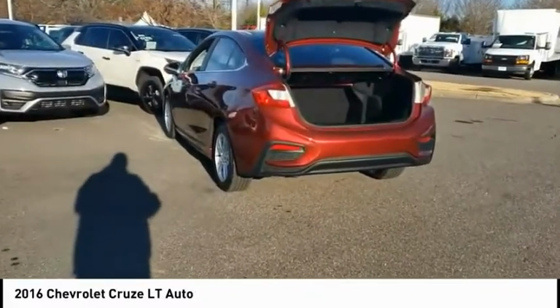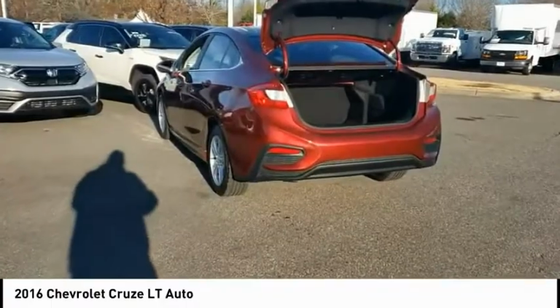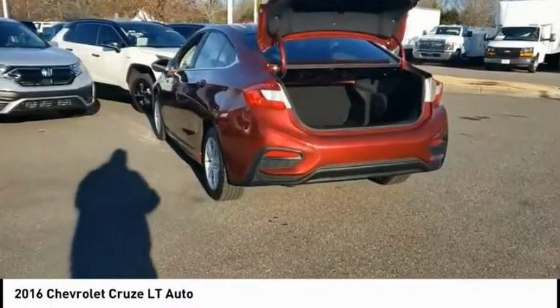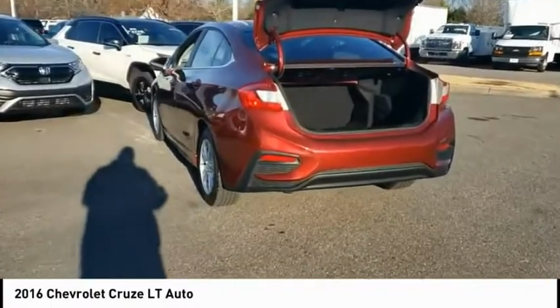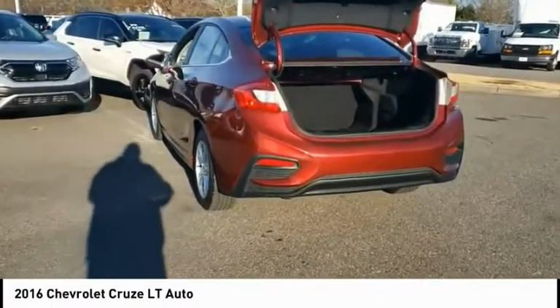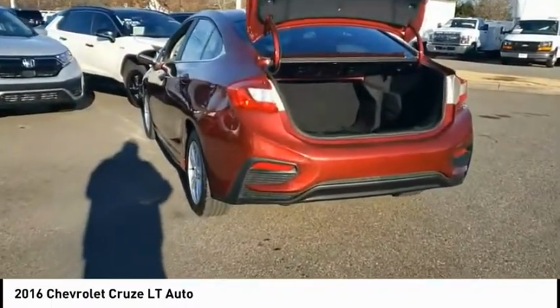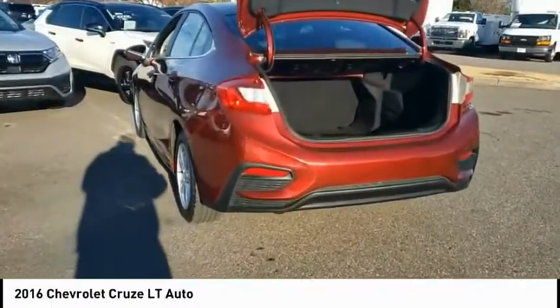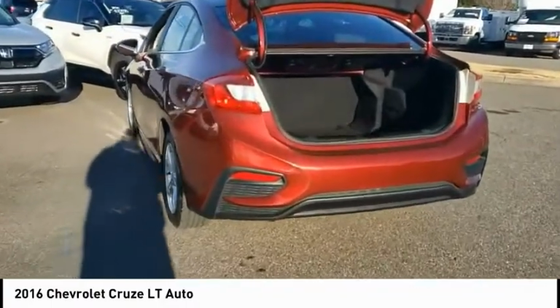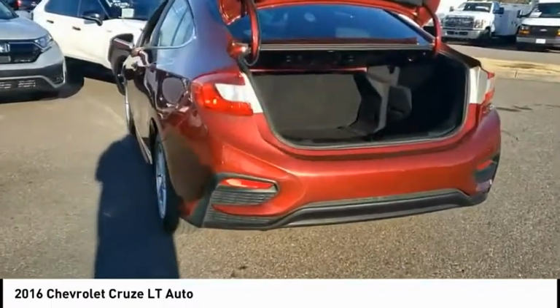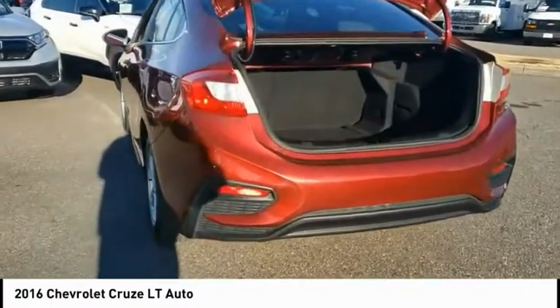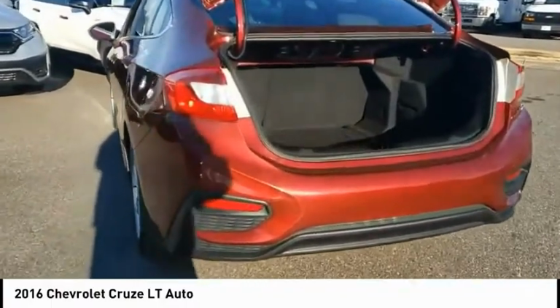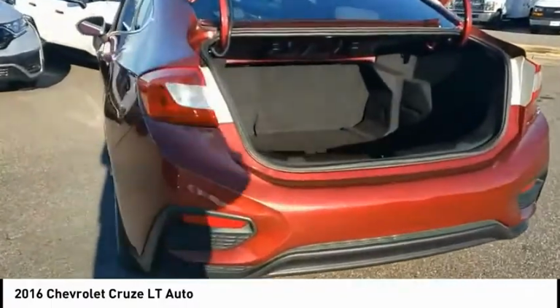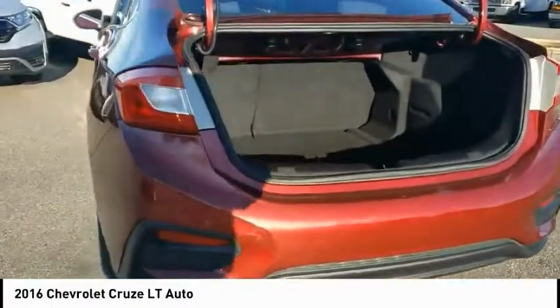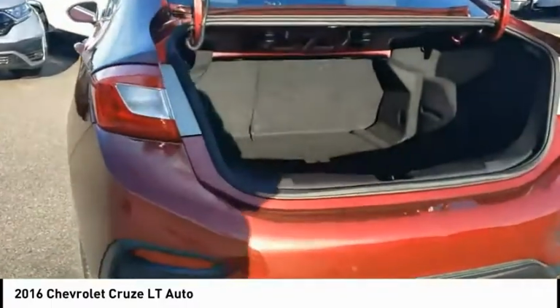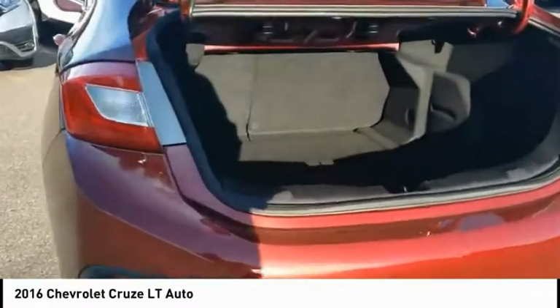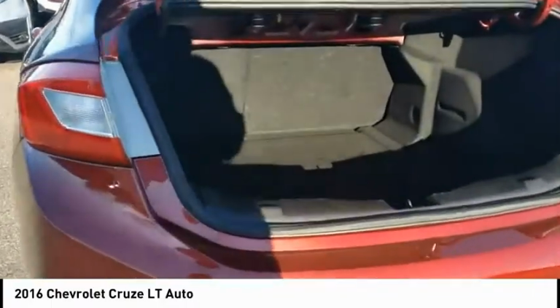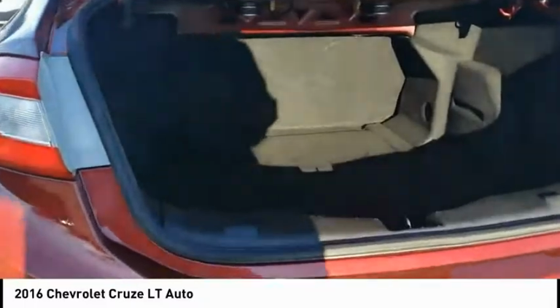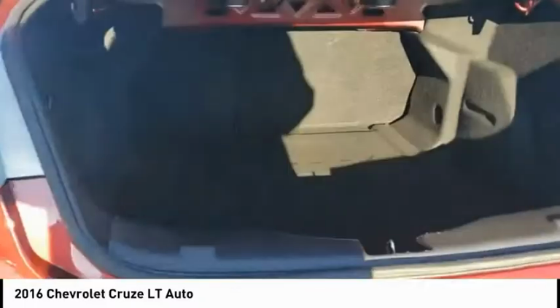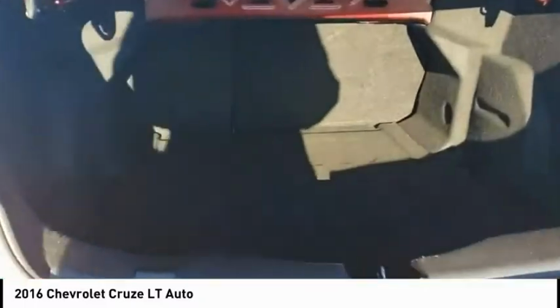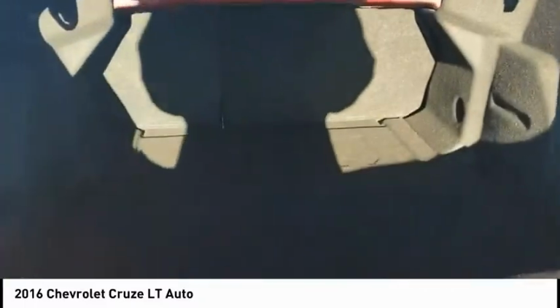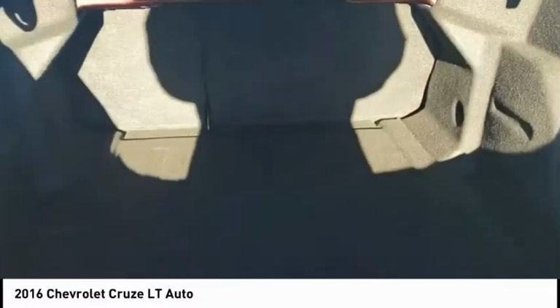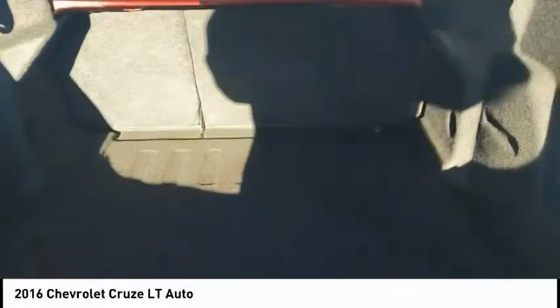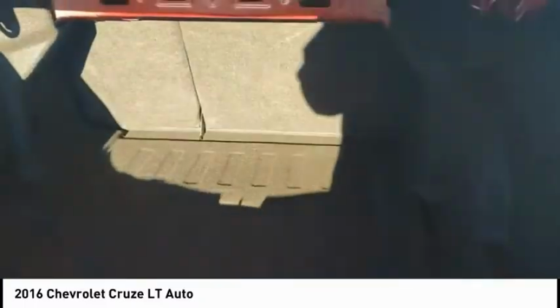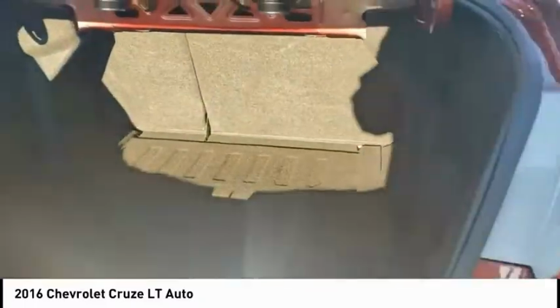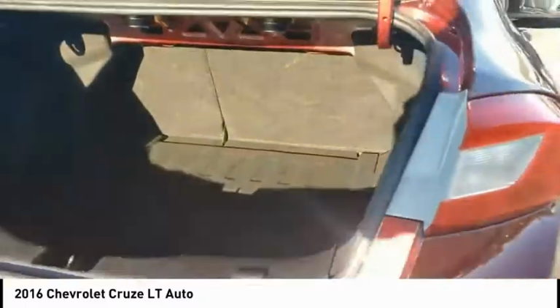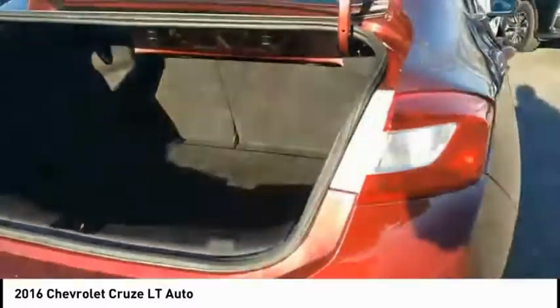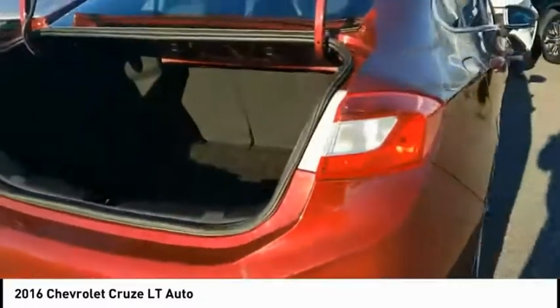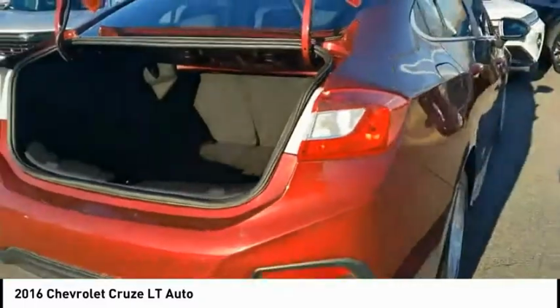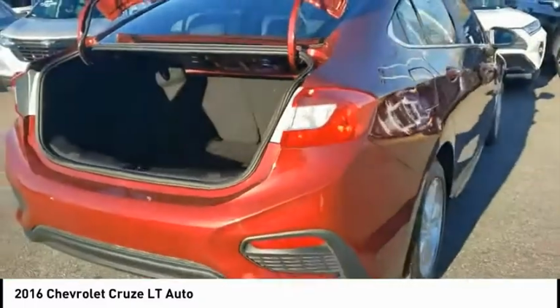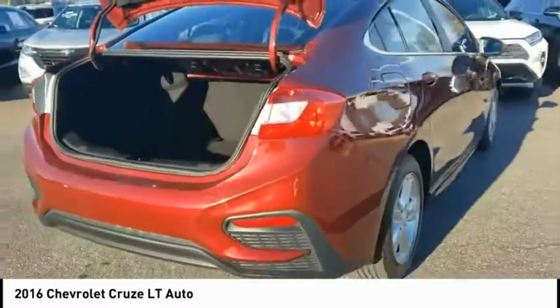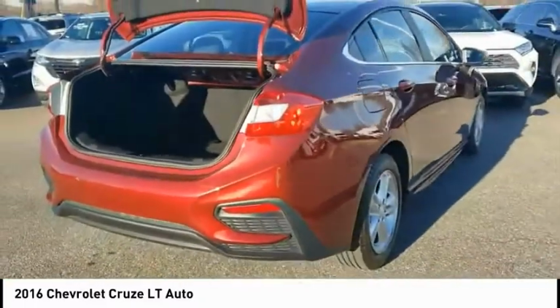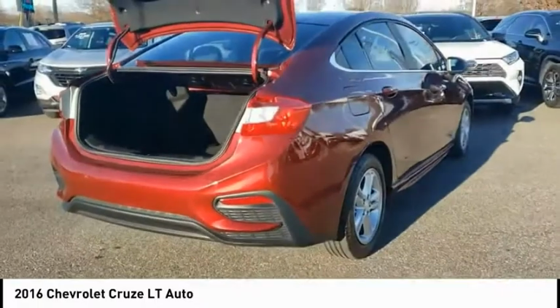Cruise control. Child safety locks. Multi-function display. Multi-functional information center. This beauty is sure to make you the talk of the neighborhood, so call or drop in for a test drive today.